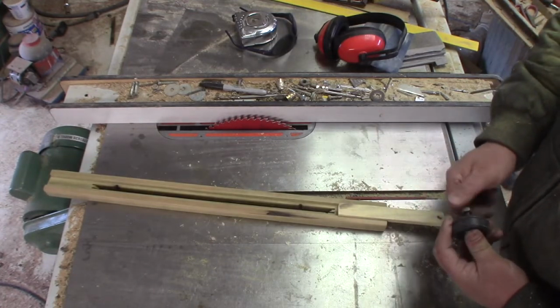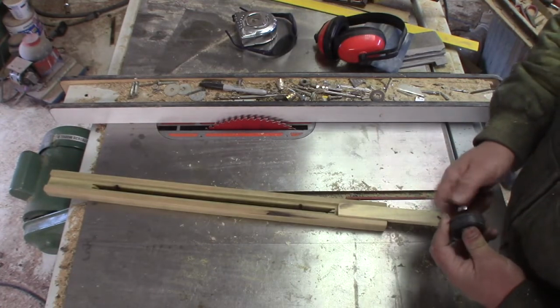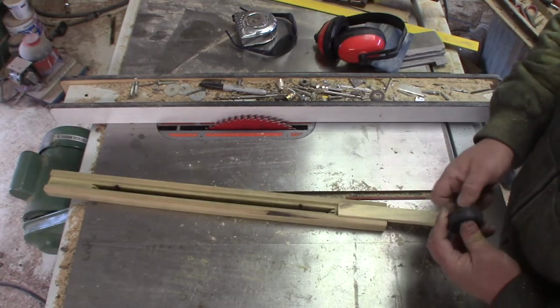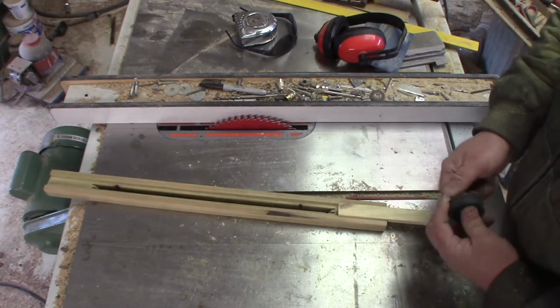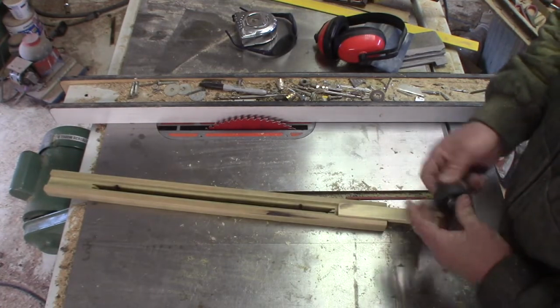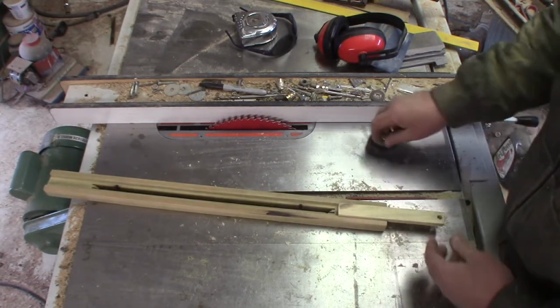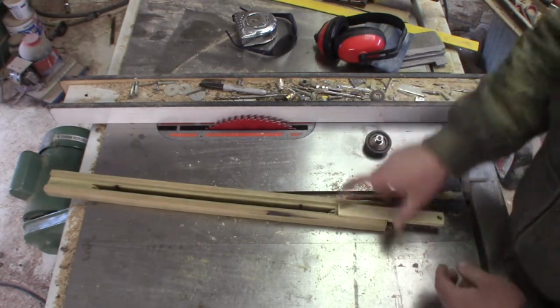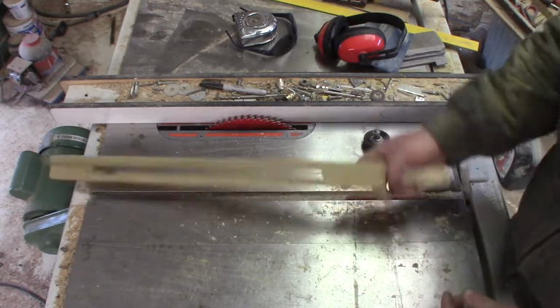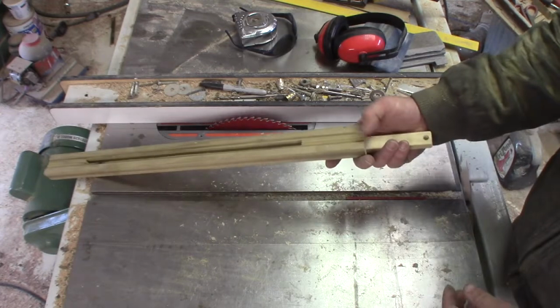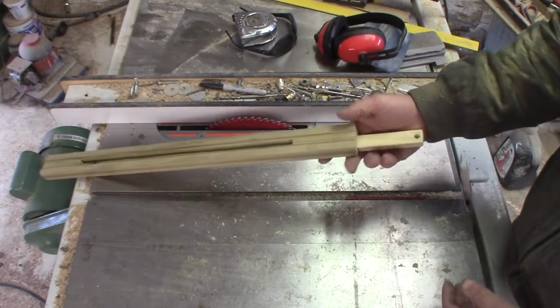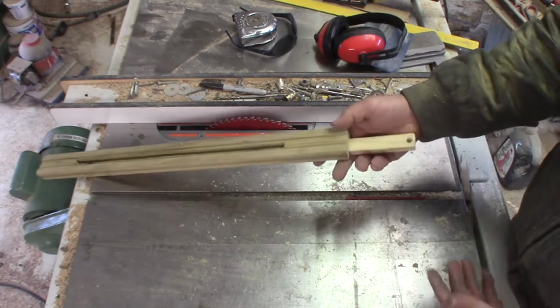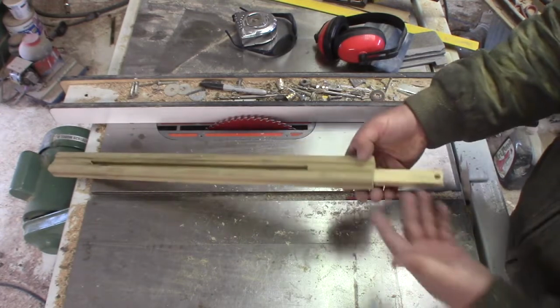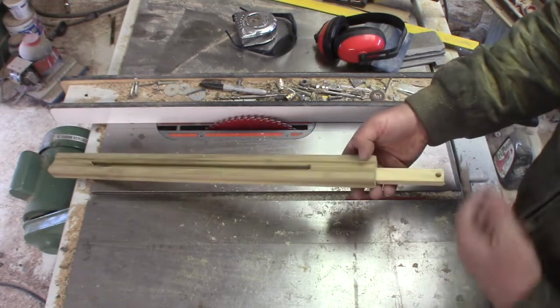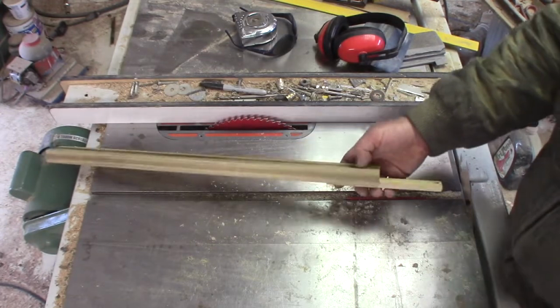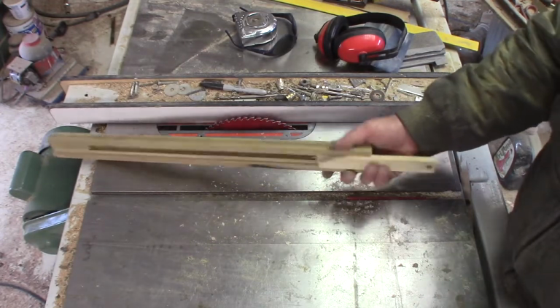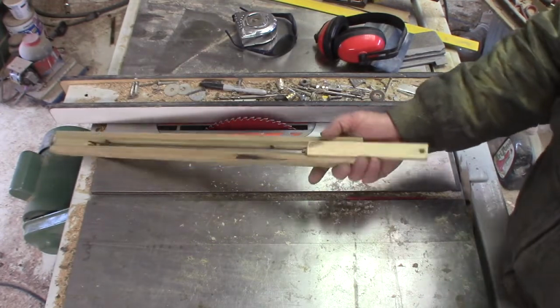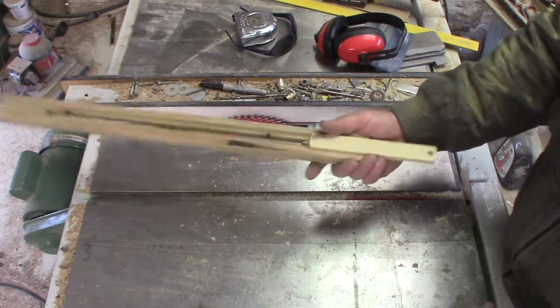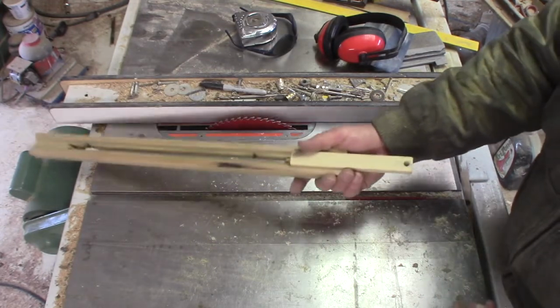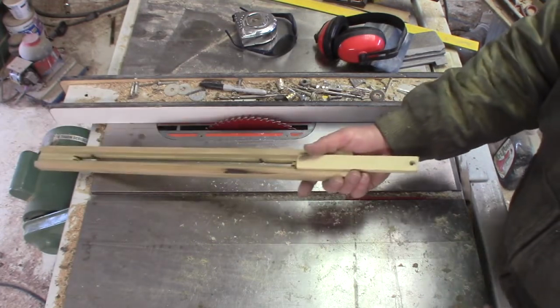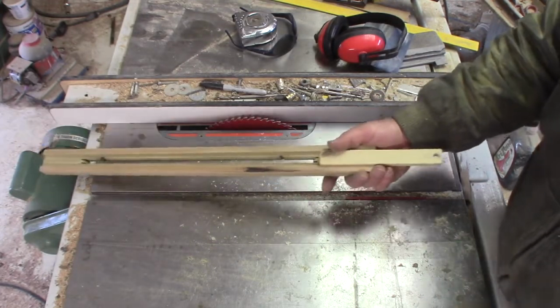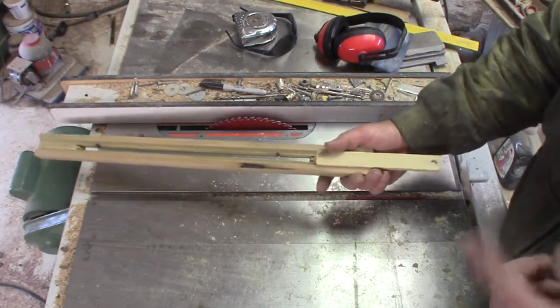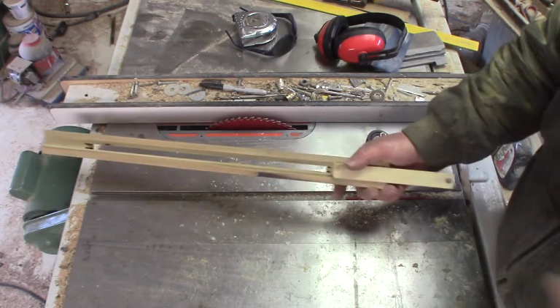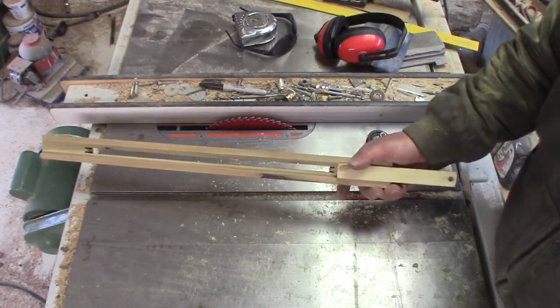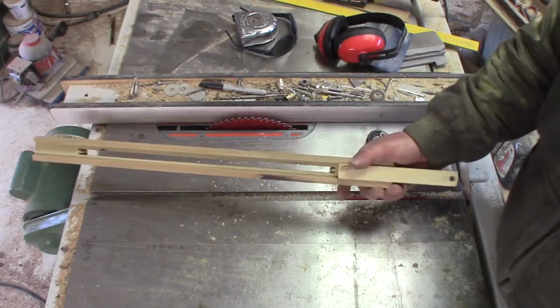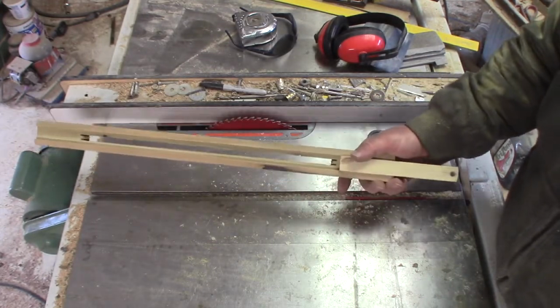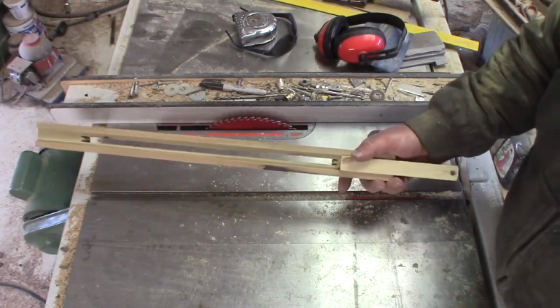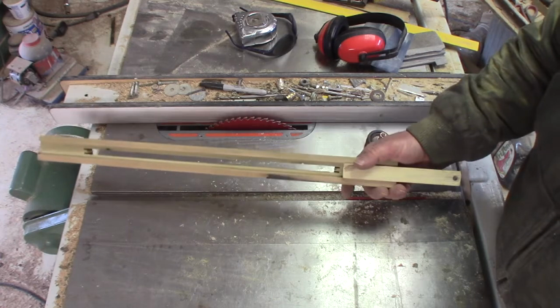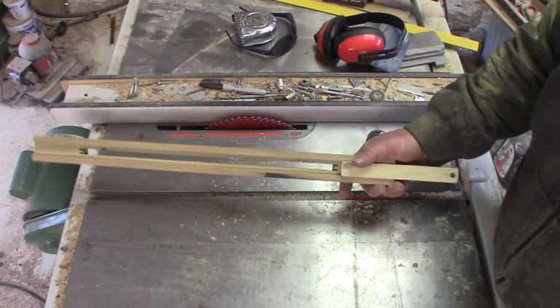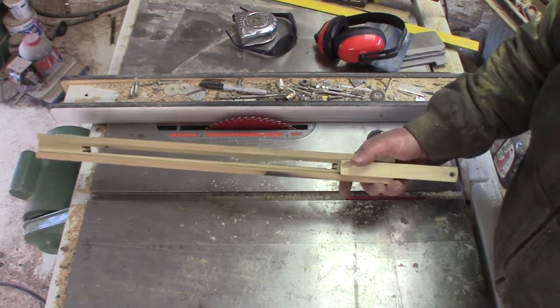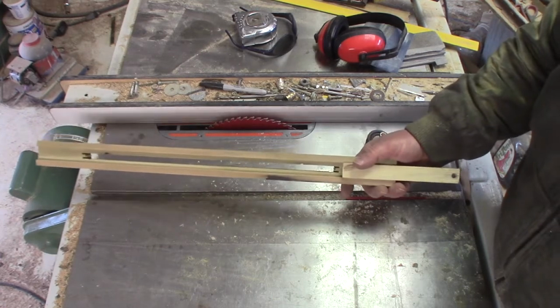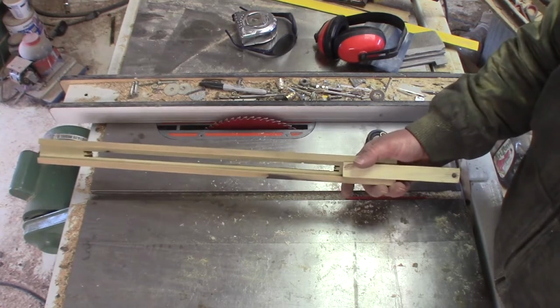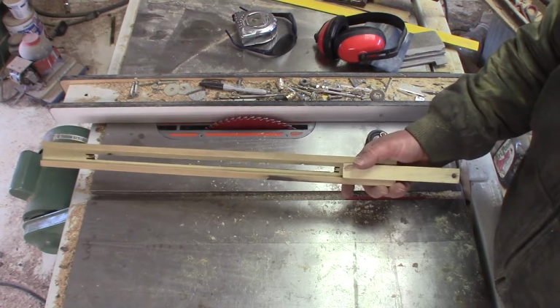Anyways, I am going to now attach these — I'm just going to glue it together — and then I can spray it. And we'll move on to making the pencil holder.